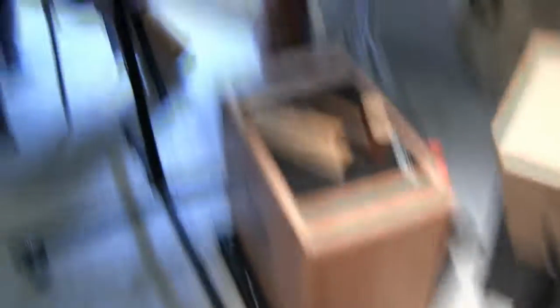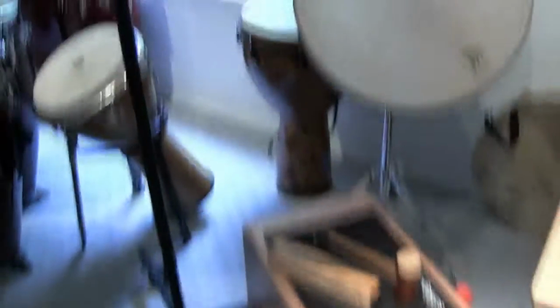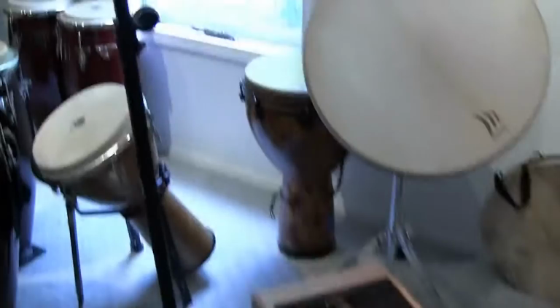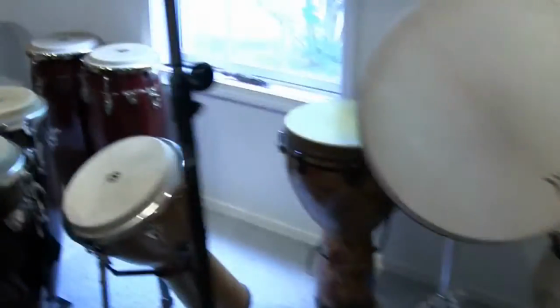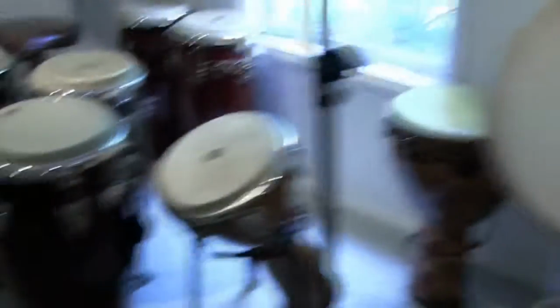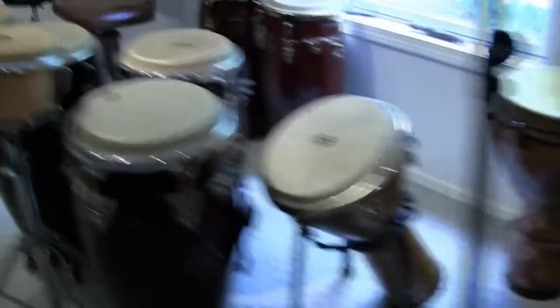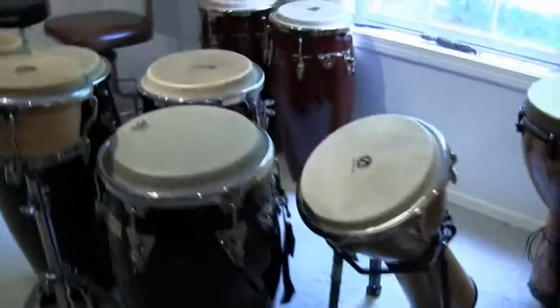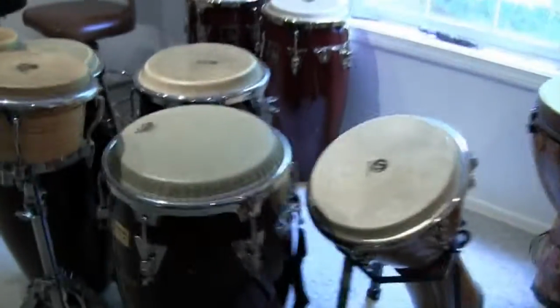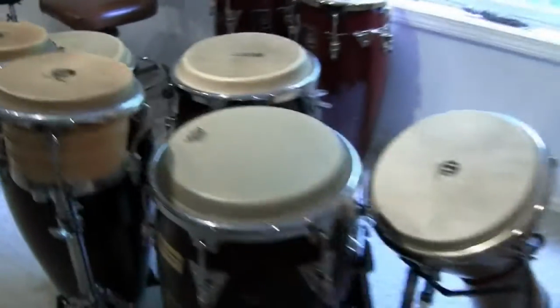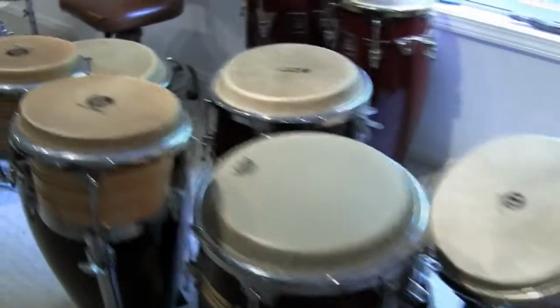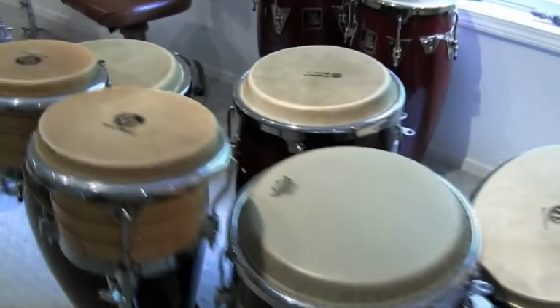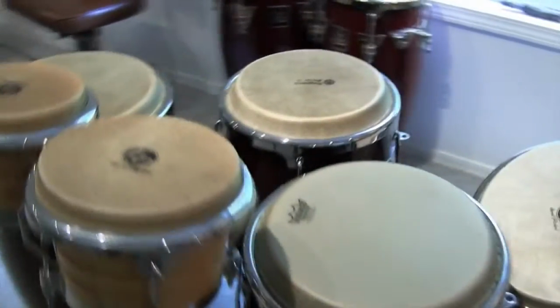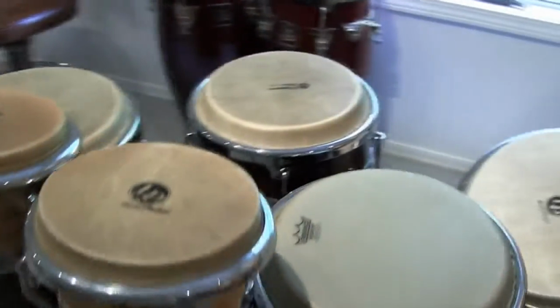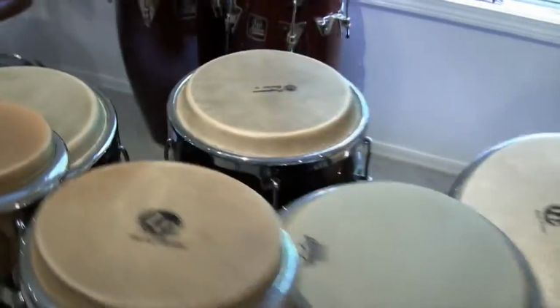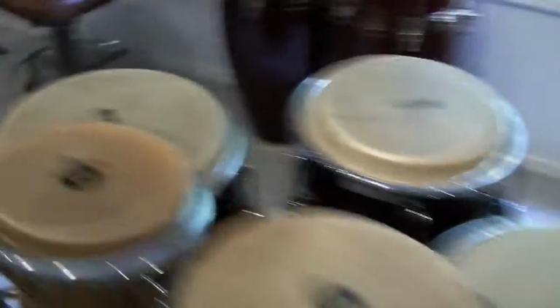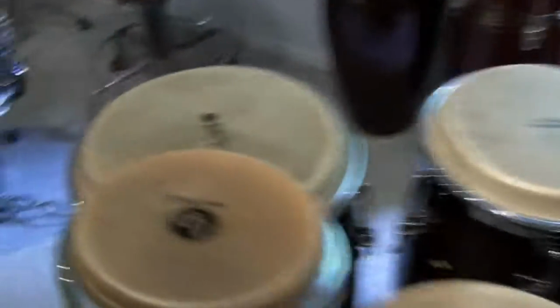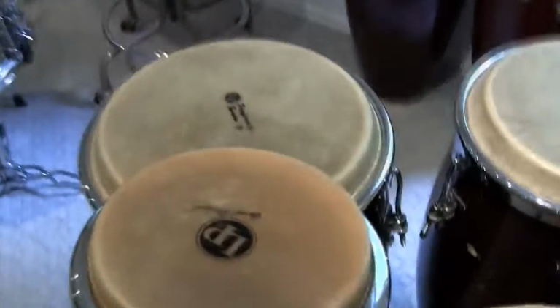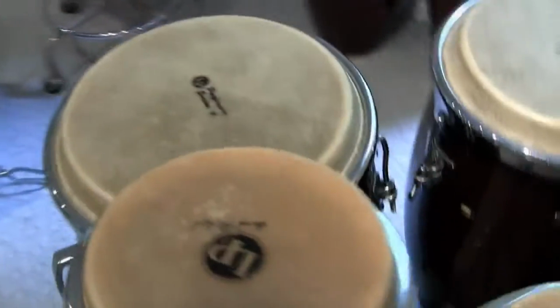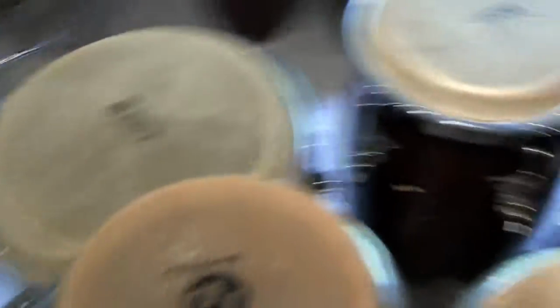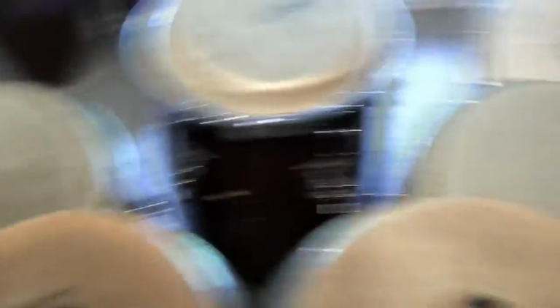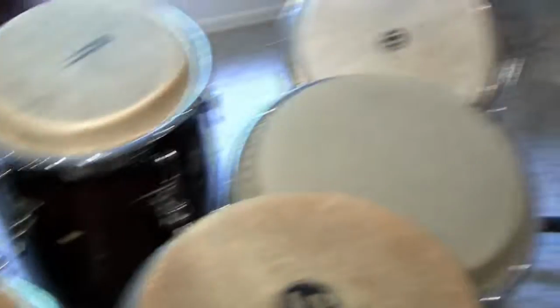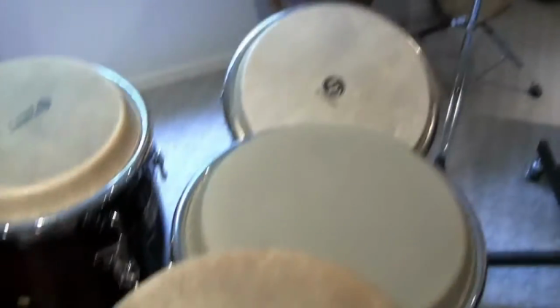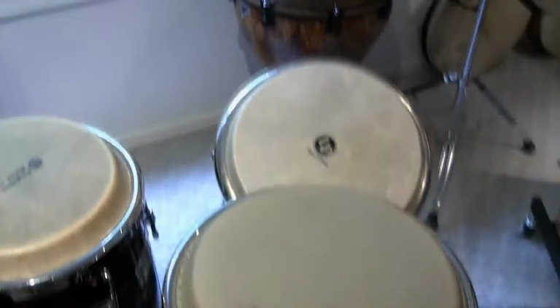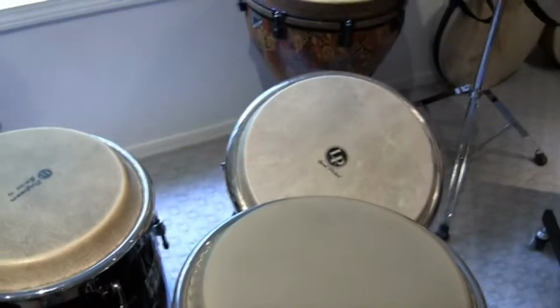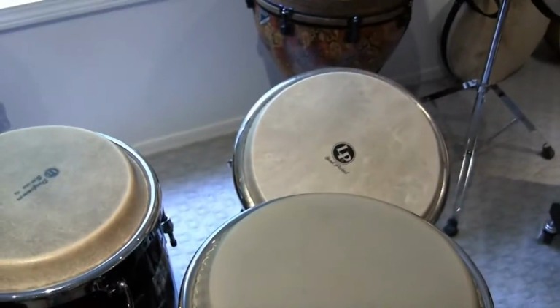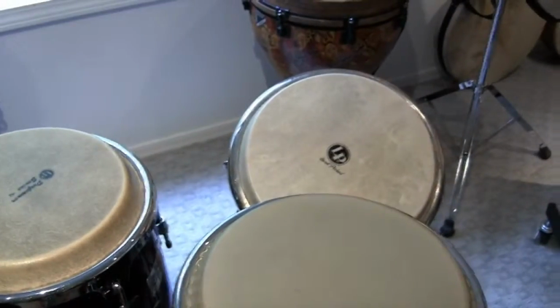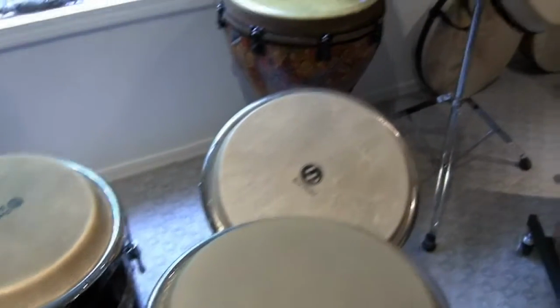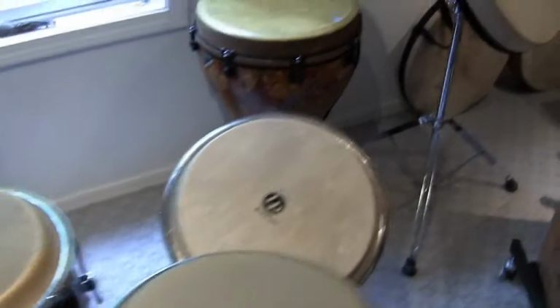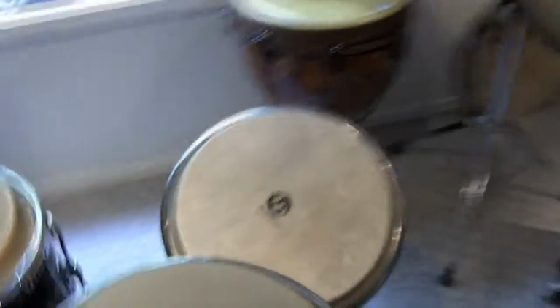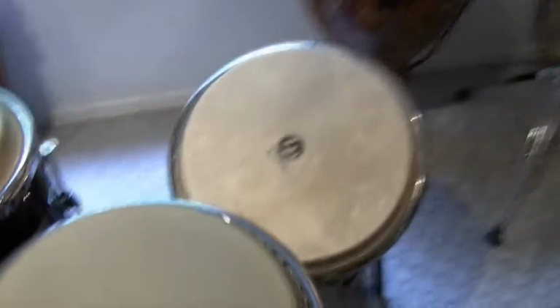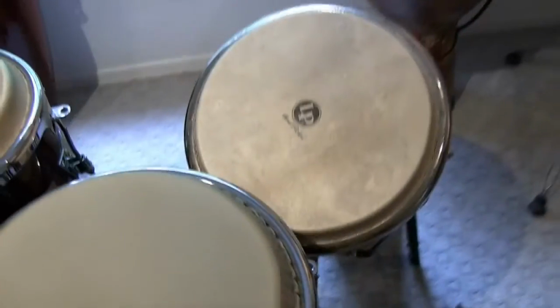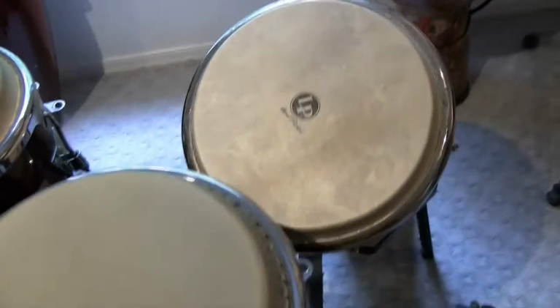And moving on, we have our Latin percussion set up. Some nice LP djembe.